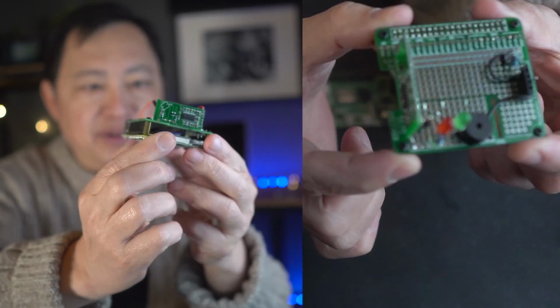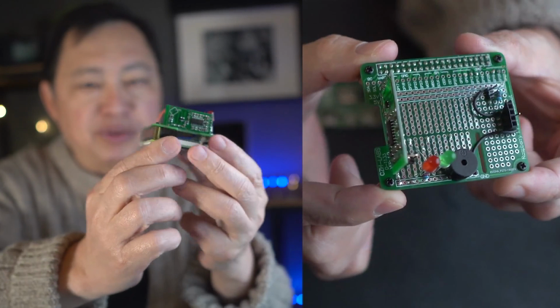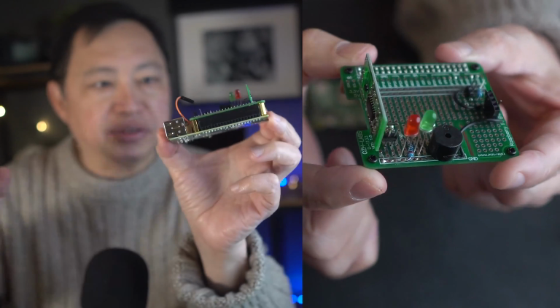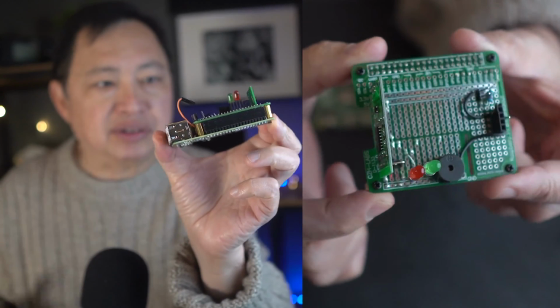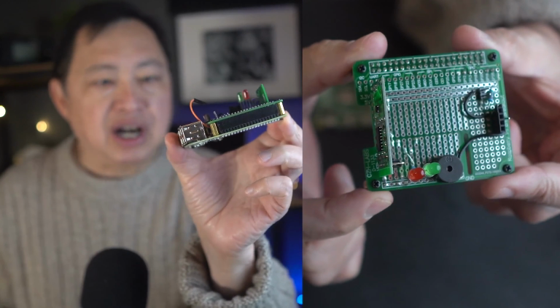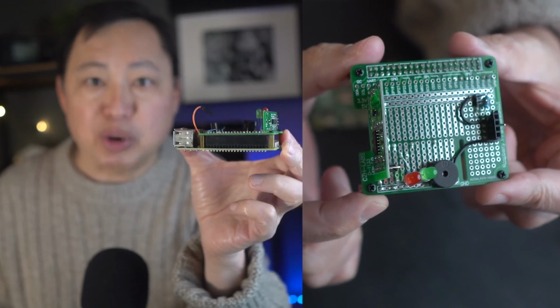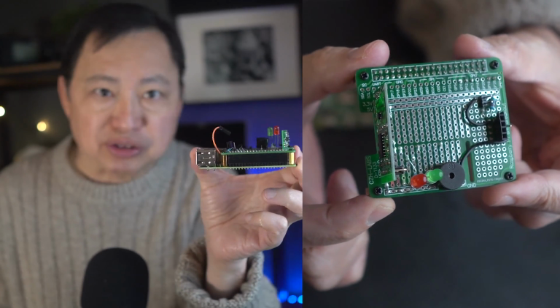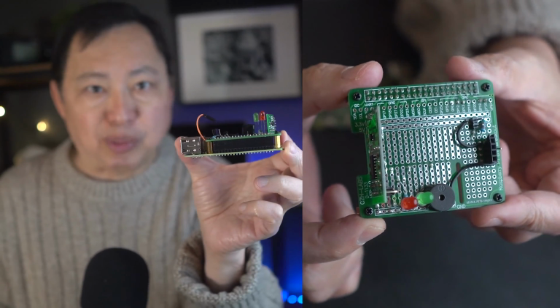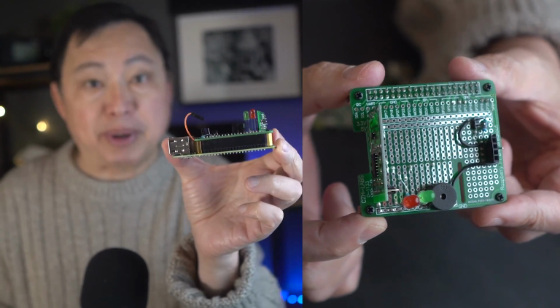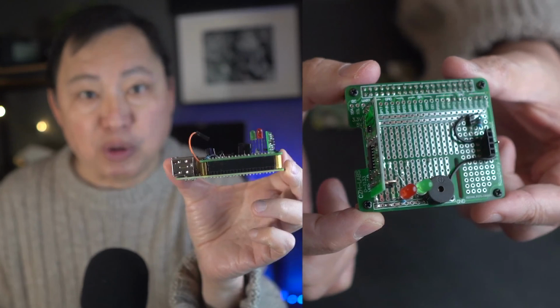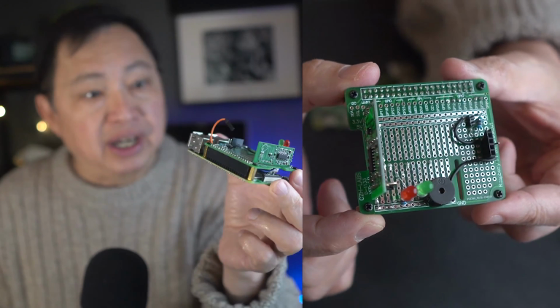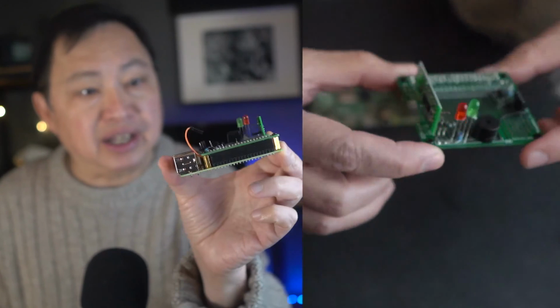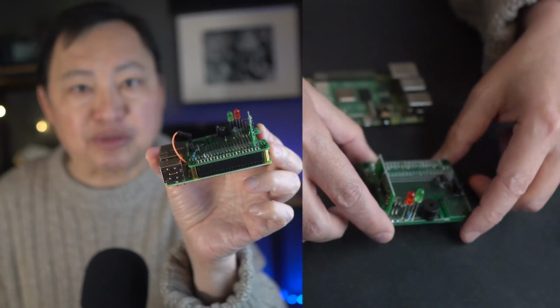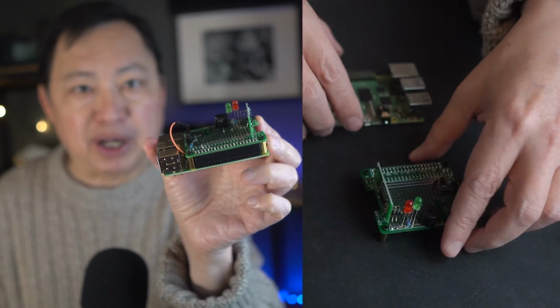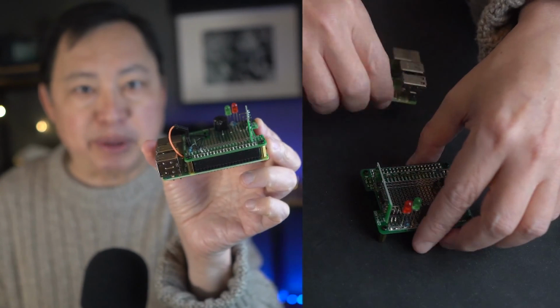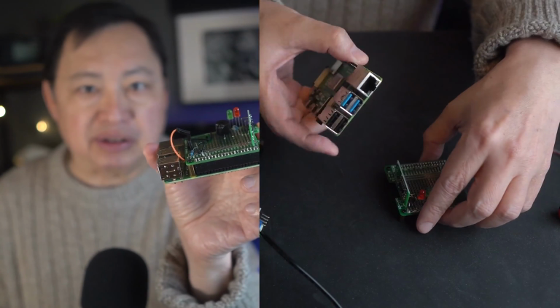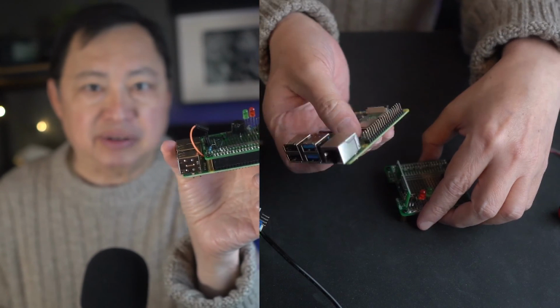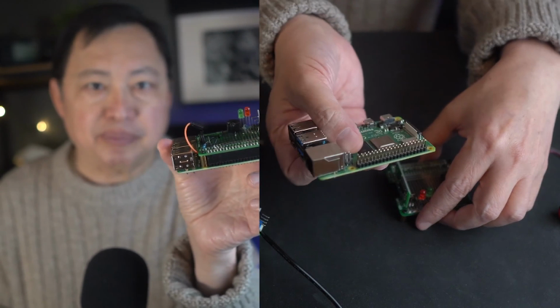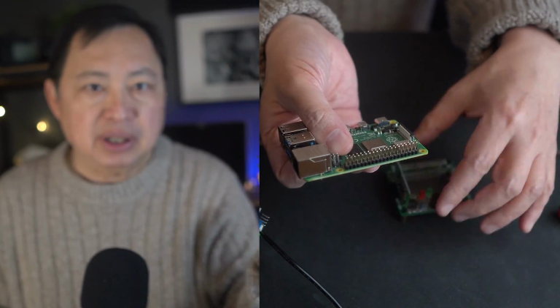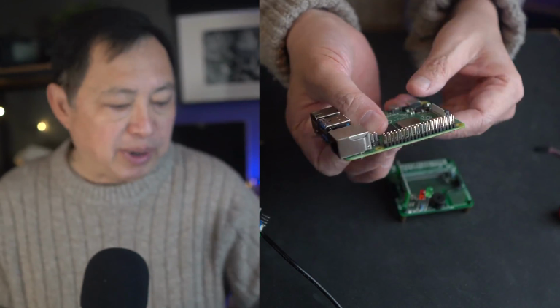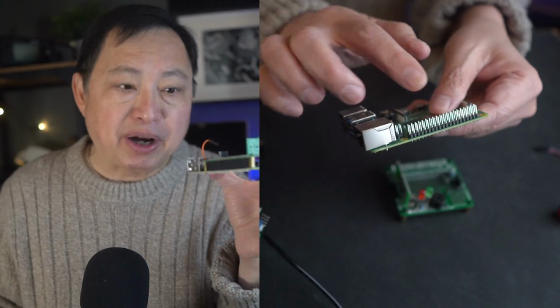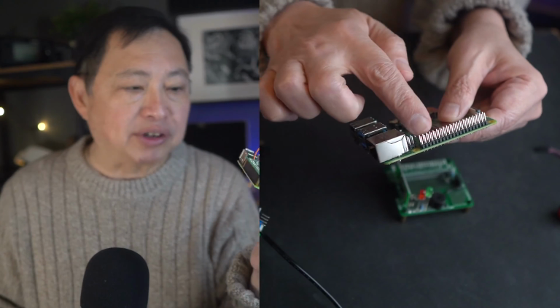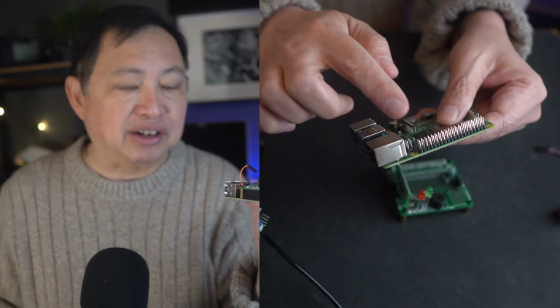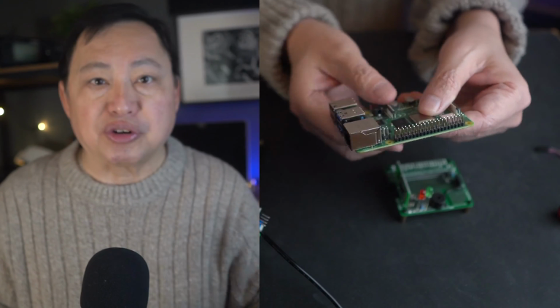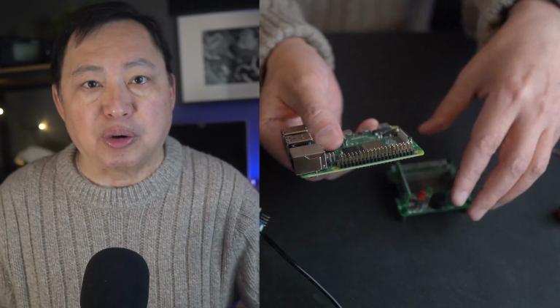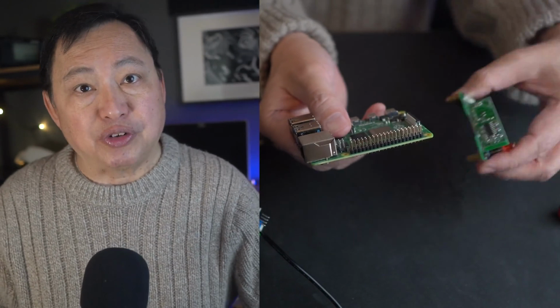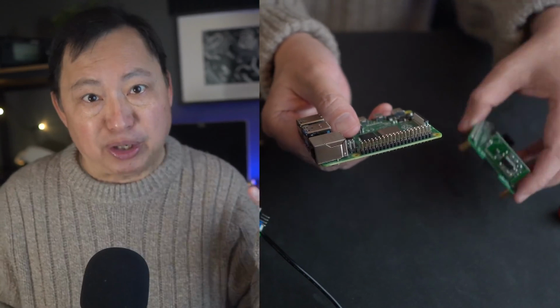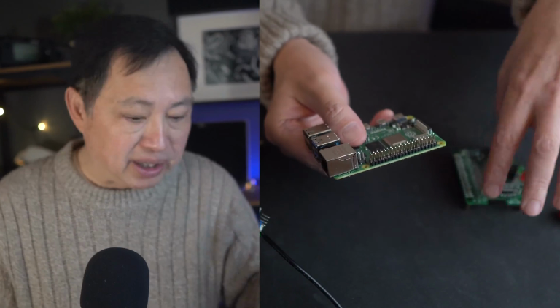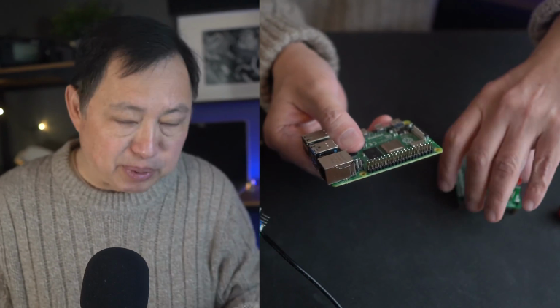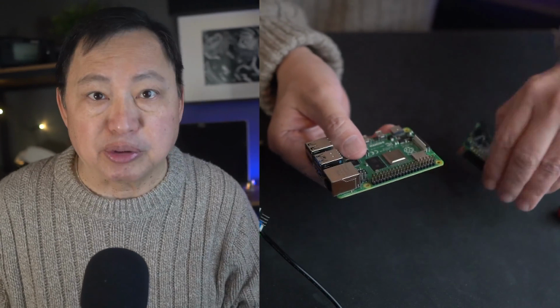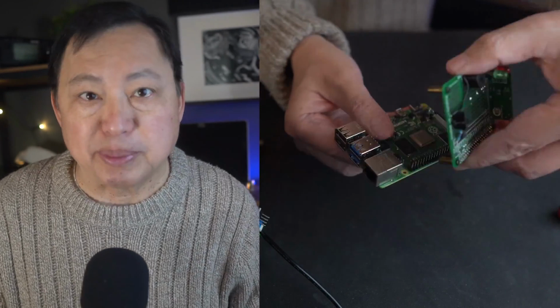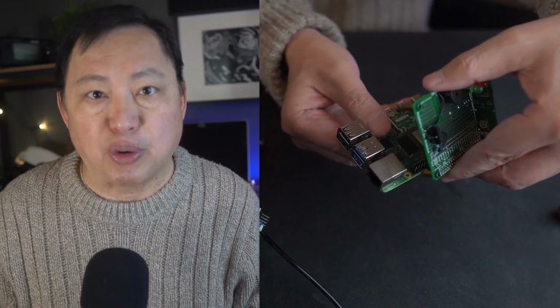I have two different versions of this — one that runs on a Raspberry Pi 4 and a Raspberry Pi 3B+. The Raspberry Pi 4 is the latest version, so if you're going to make a new one I'd probably use a Raspberry Pi 4.